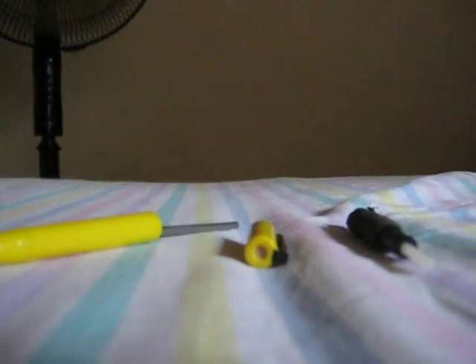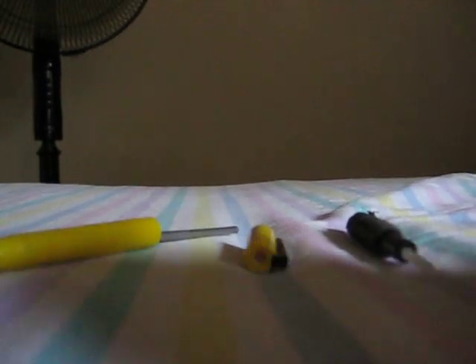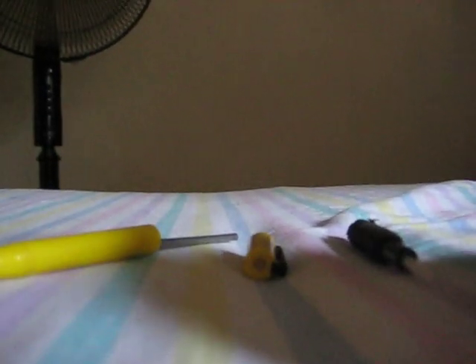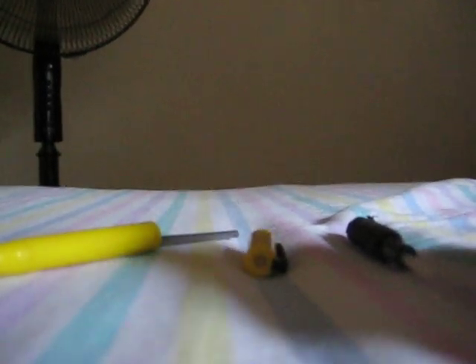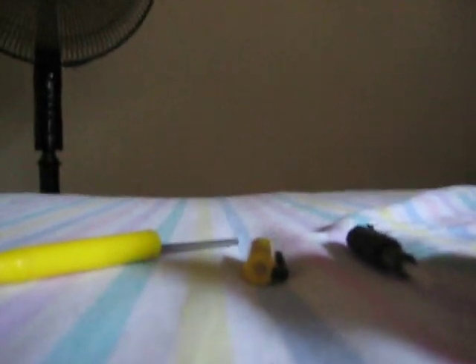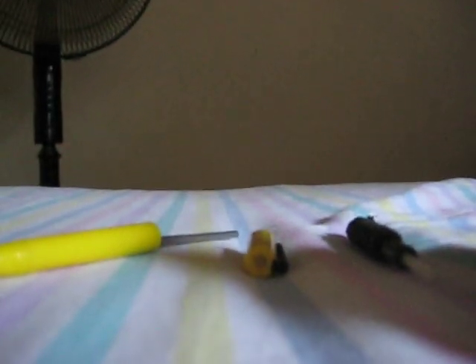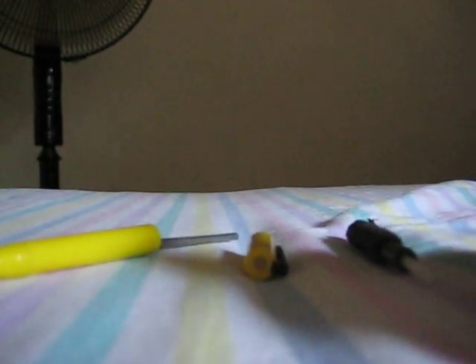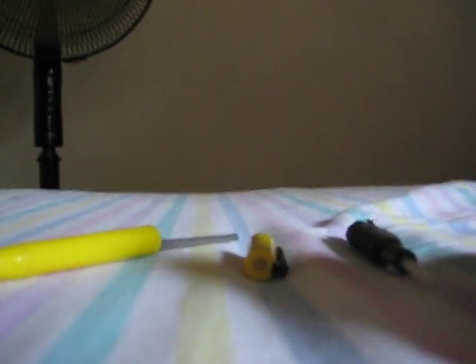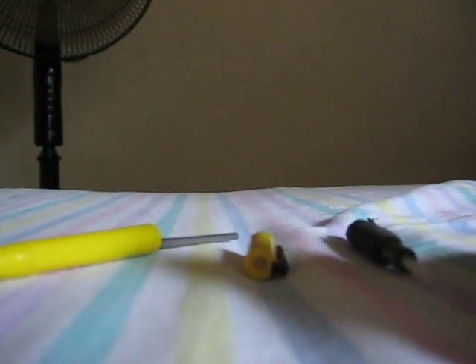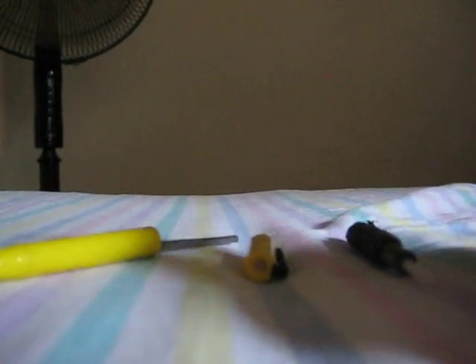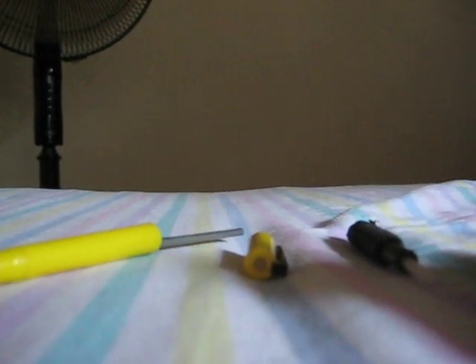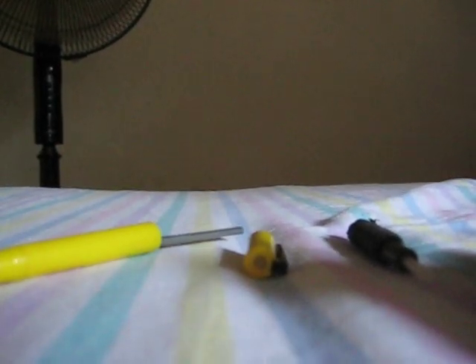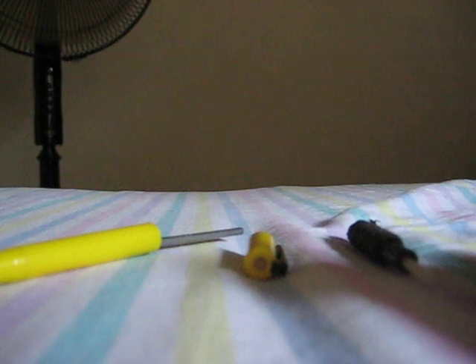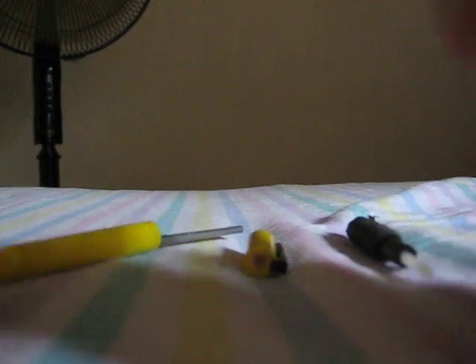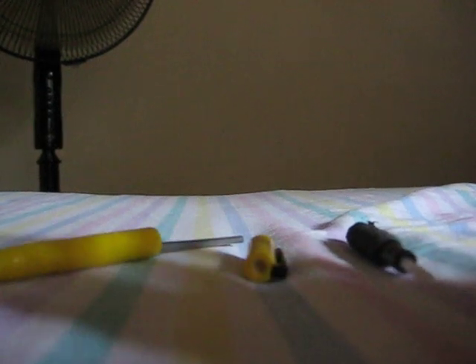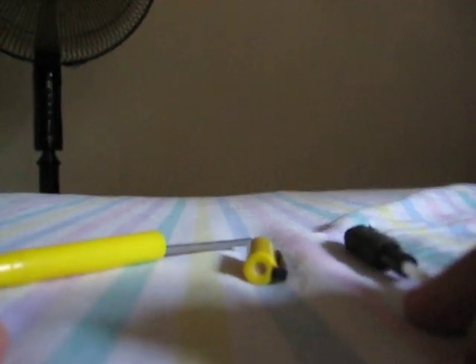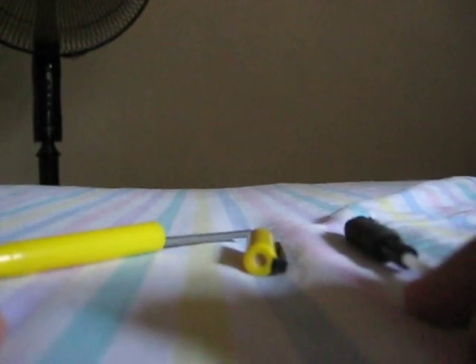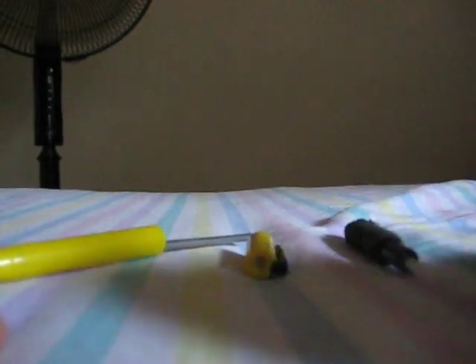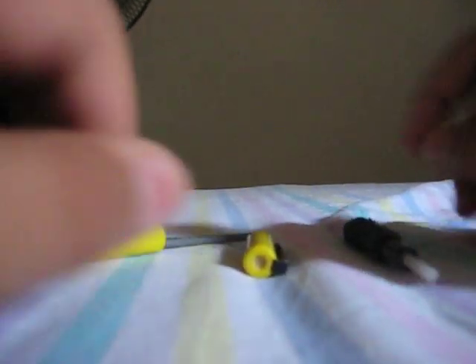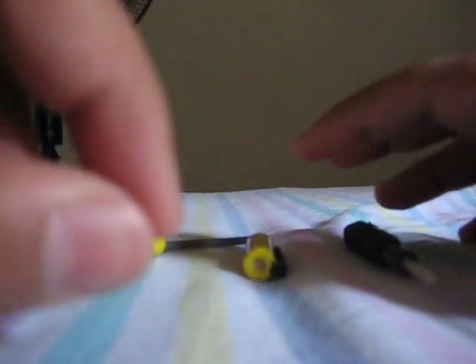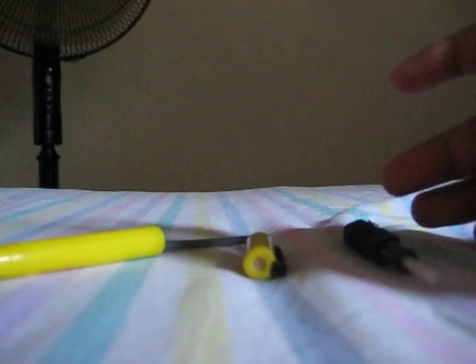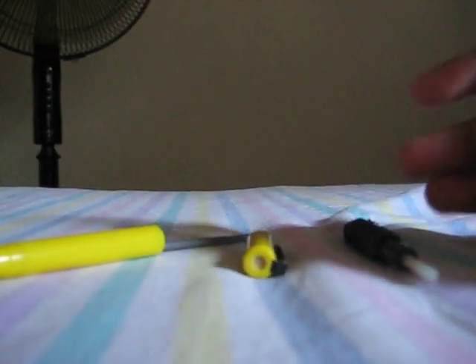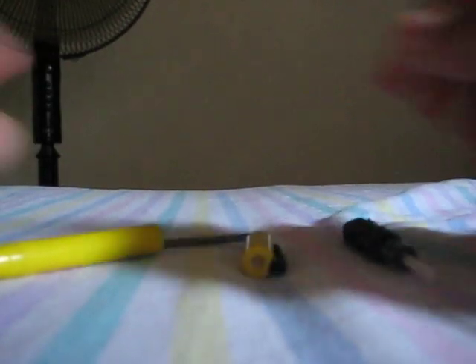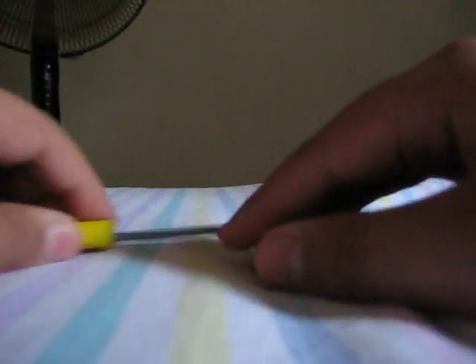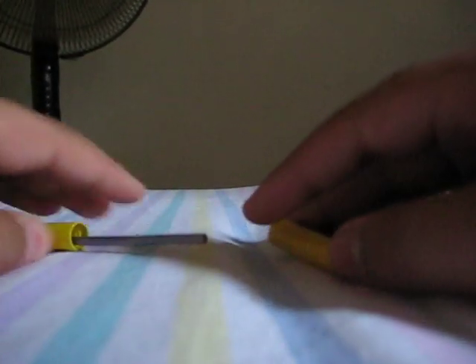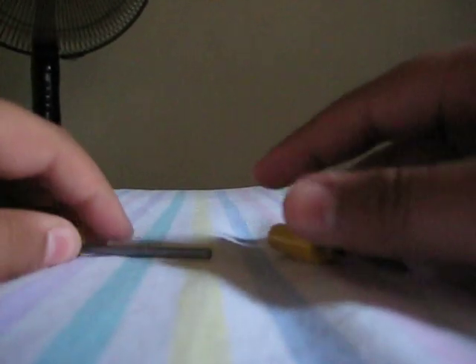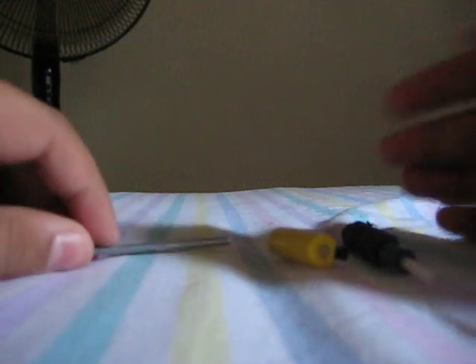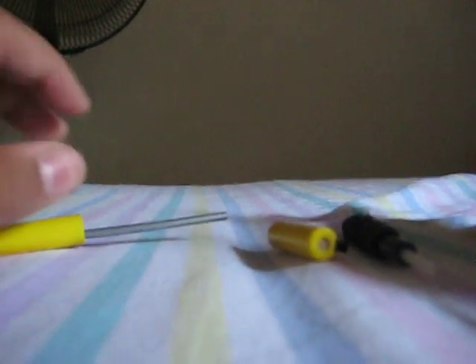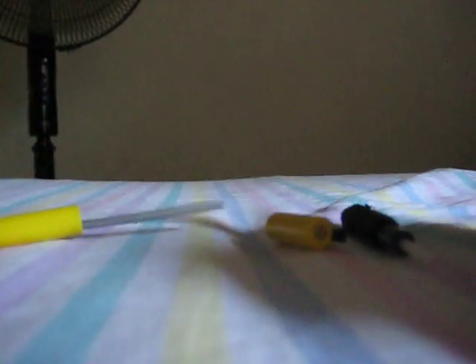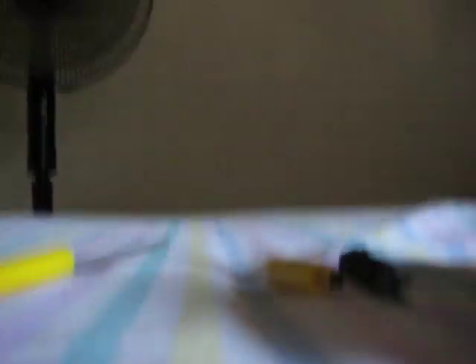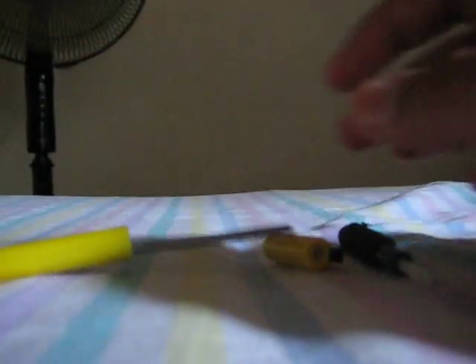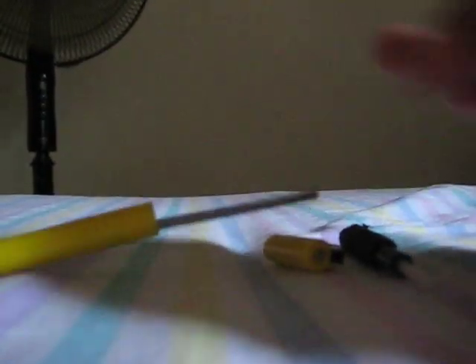Hey guys, I'm just showing you how to make a shocking pen. I'm just making all kinds of videos because I have nothing else to do.